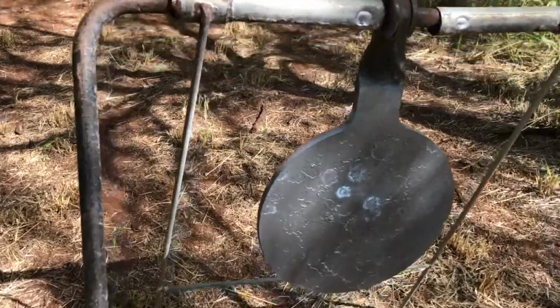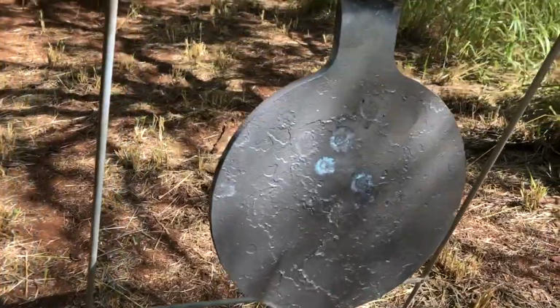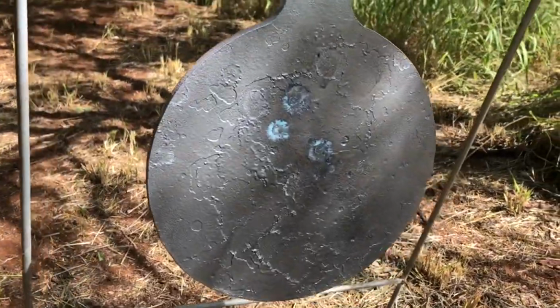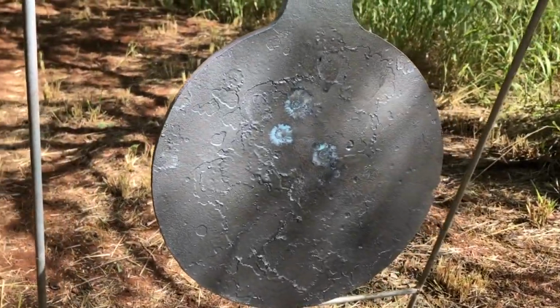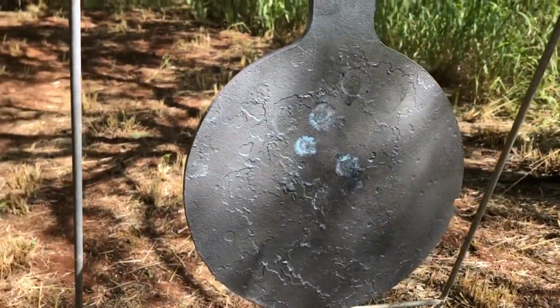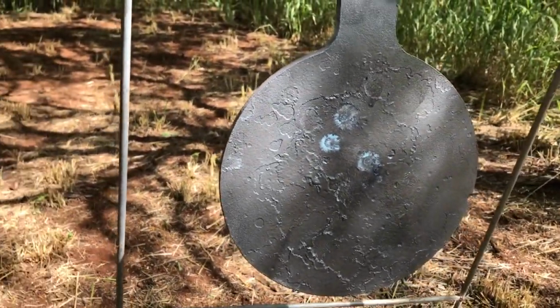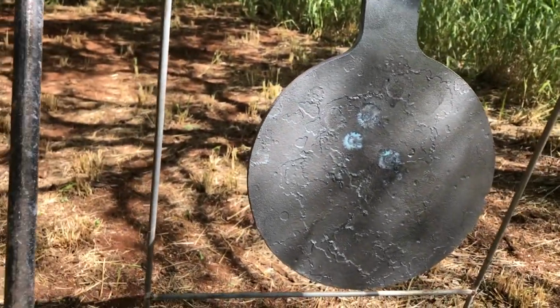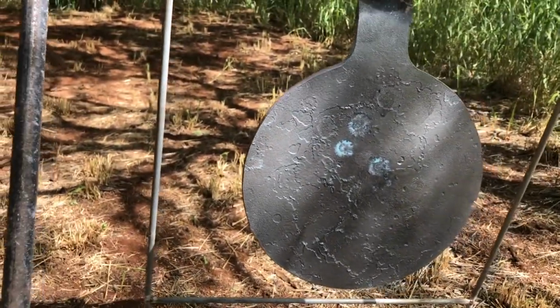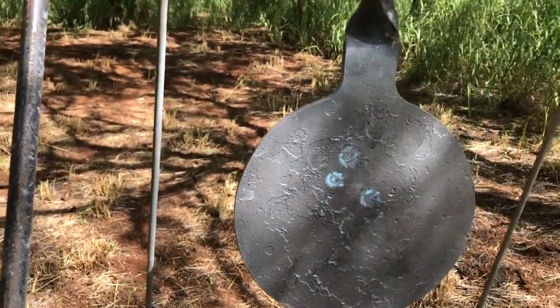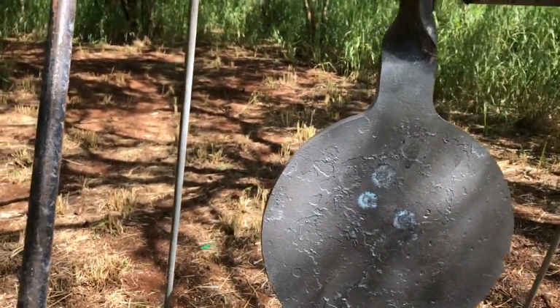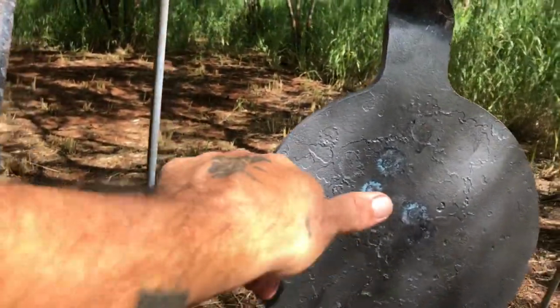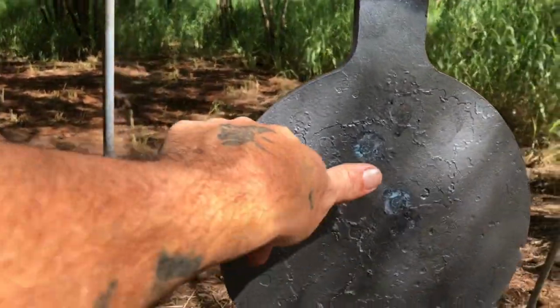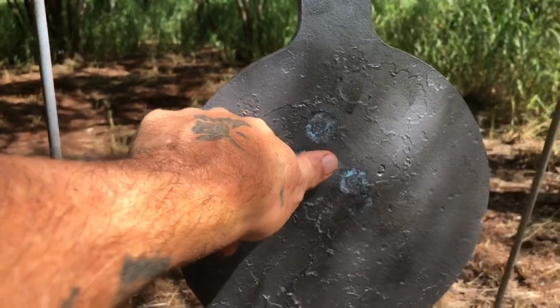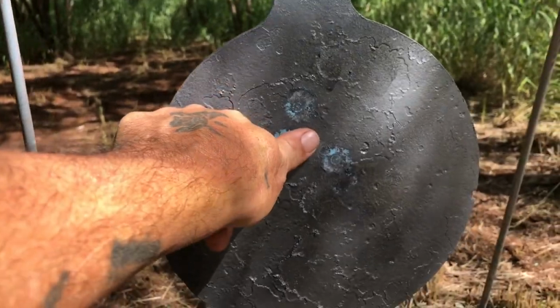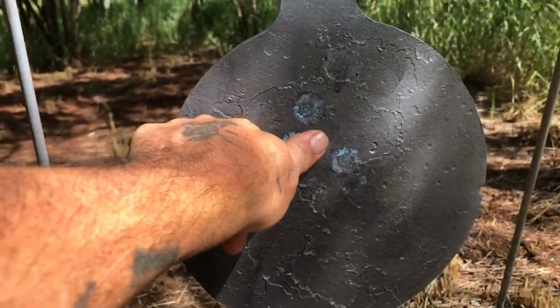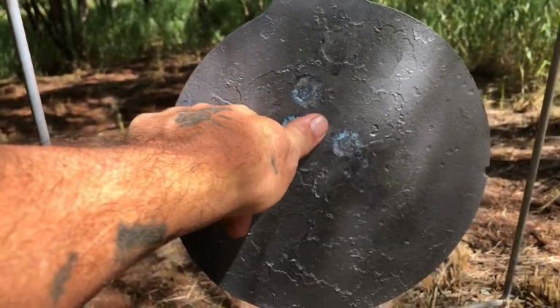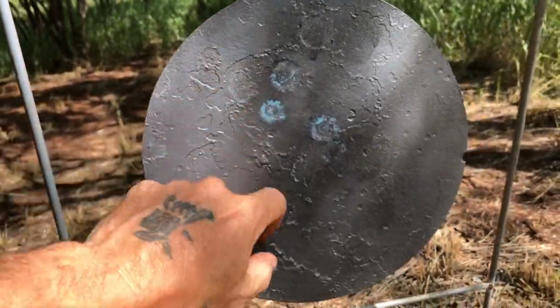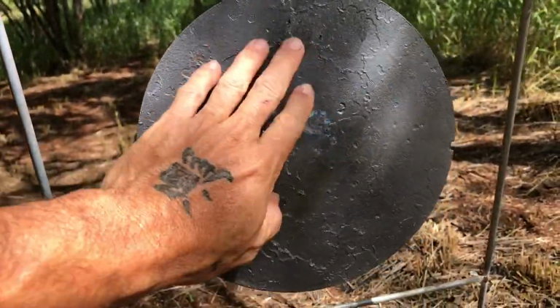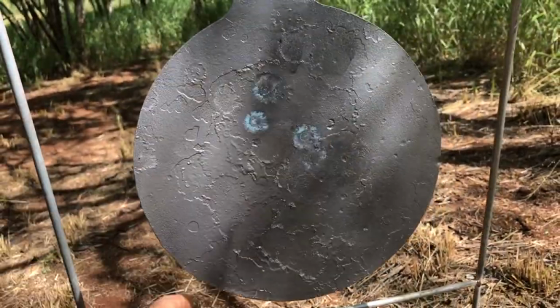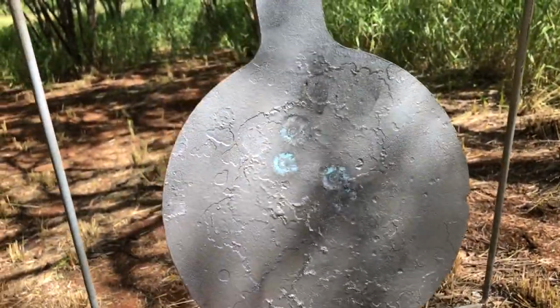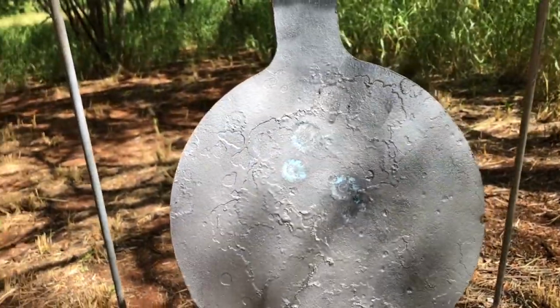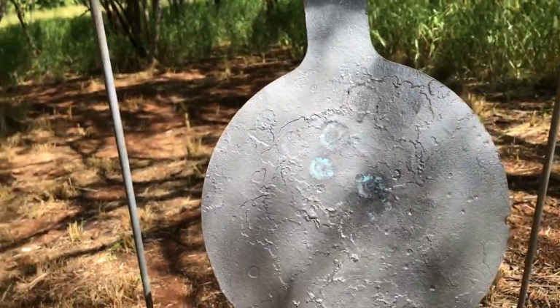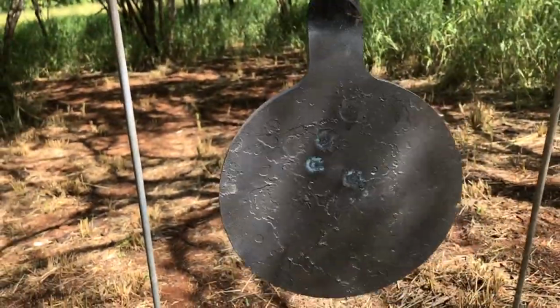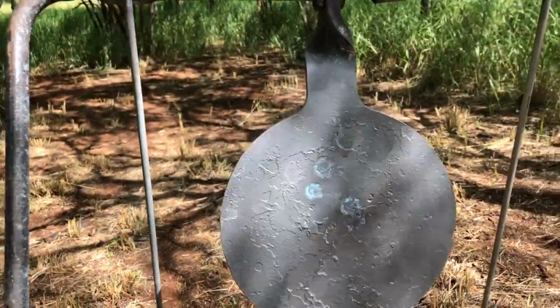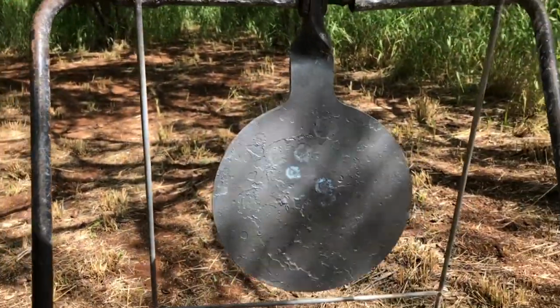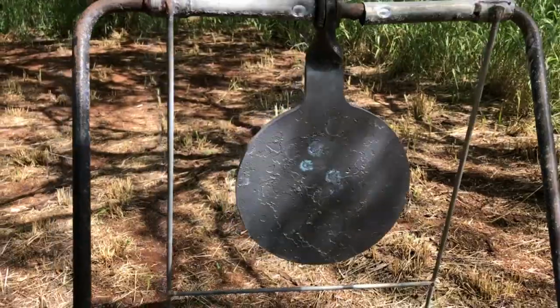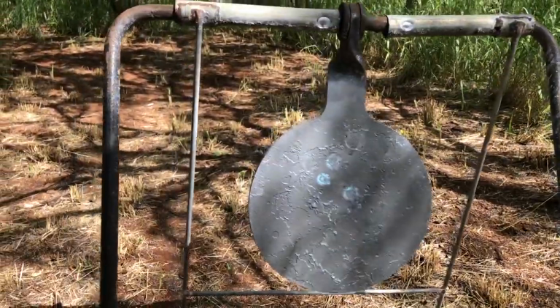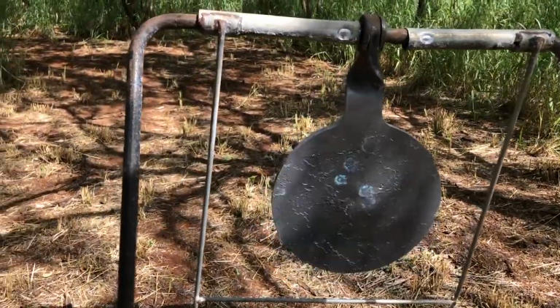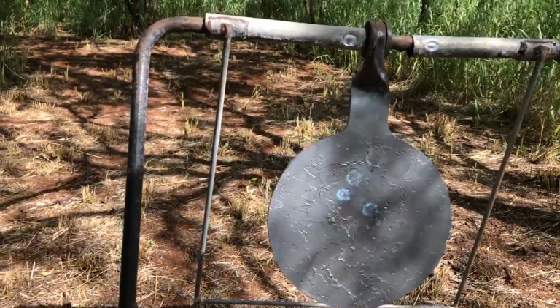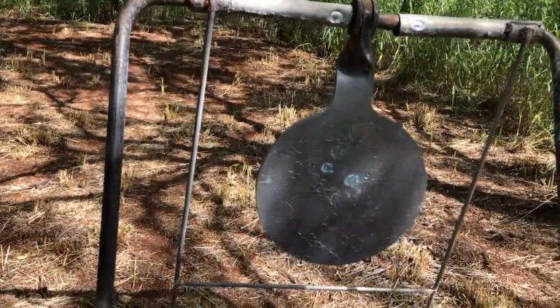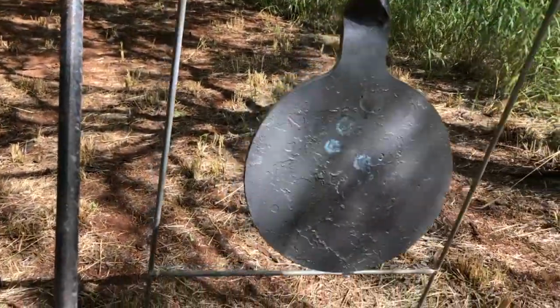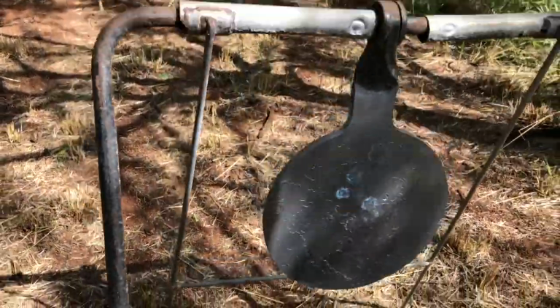320s at 100 yards. I can live with that. Killing deer all day long.